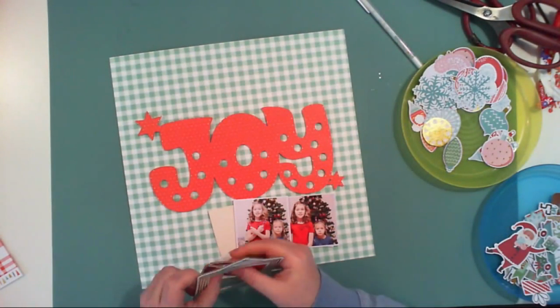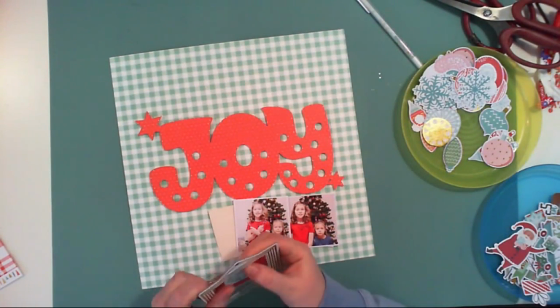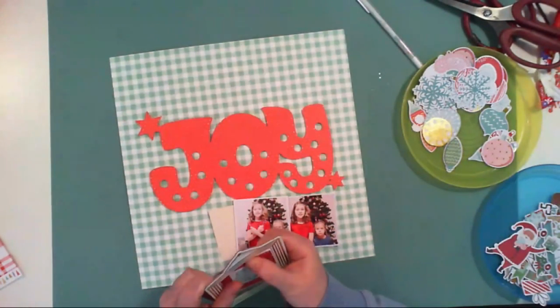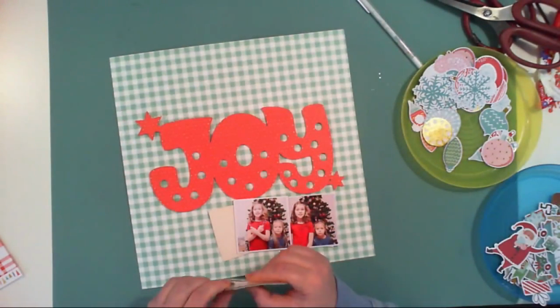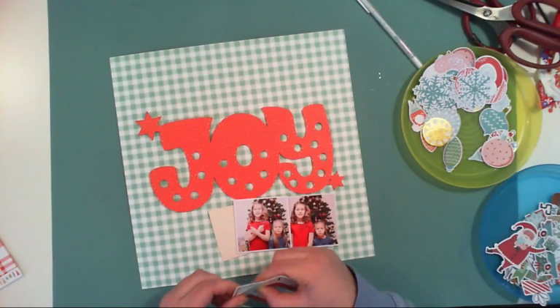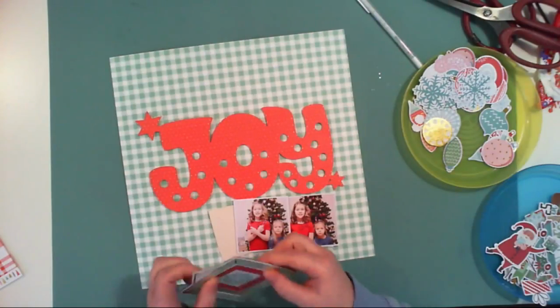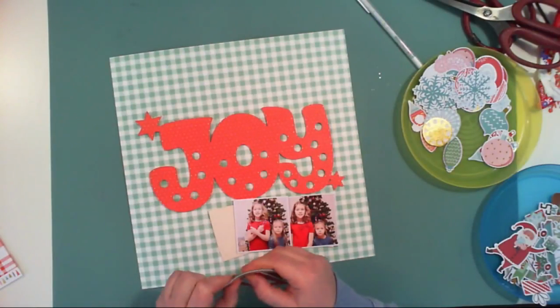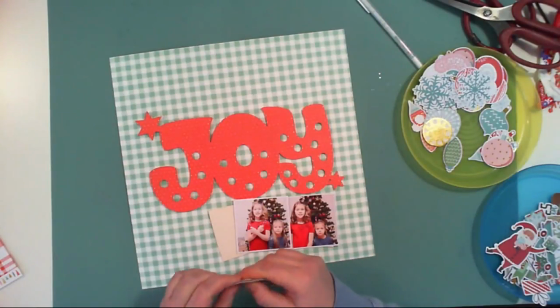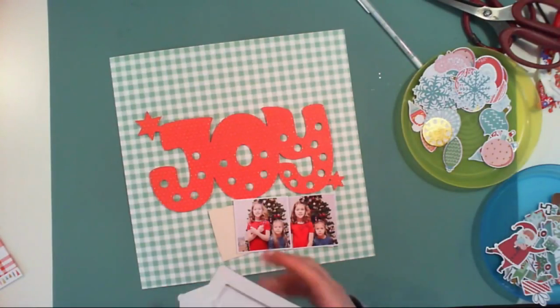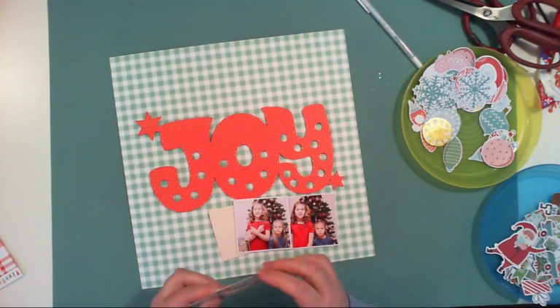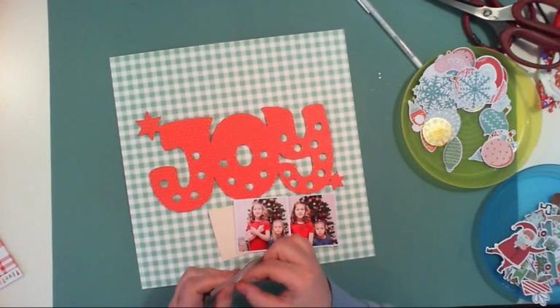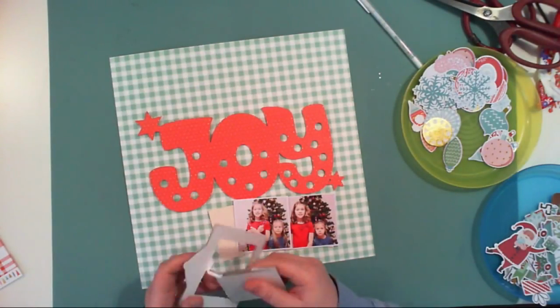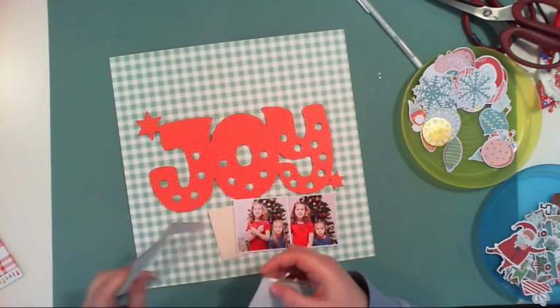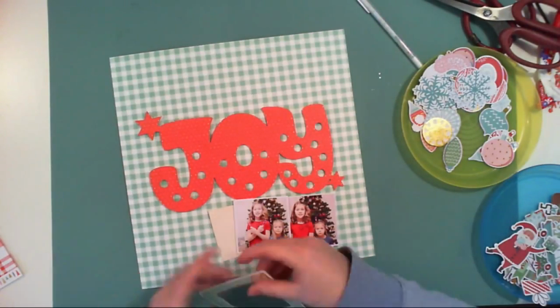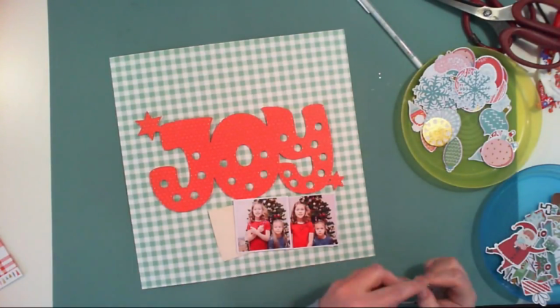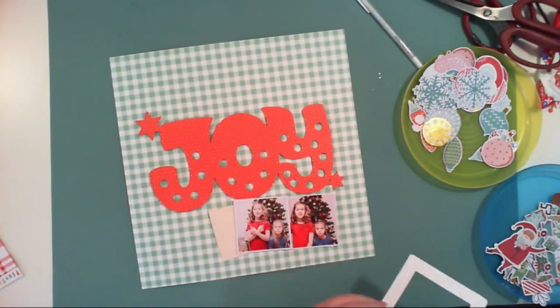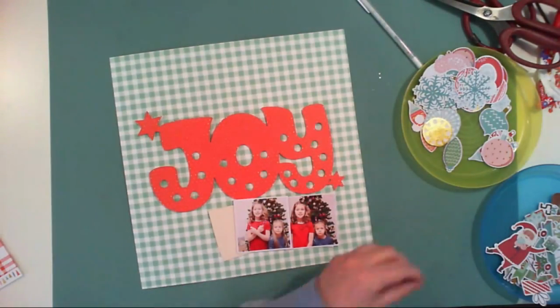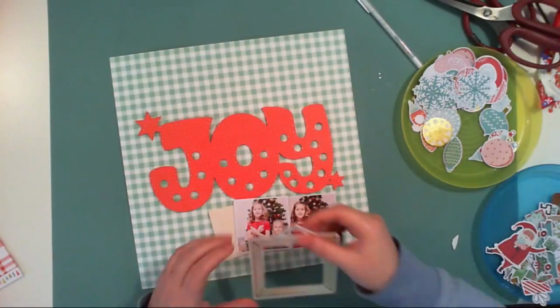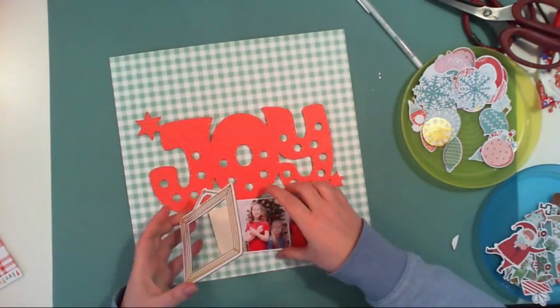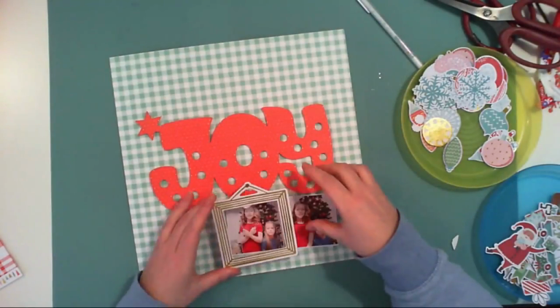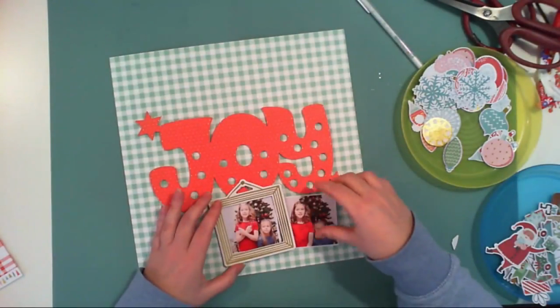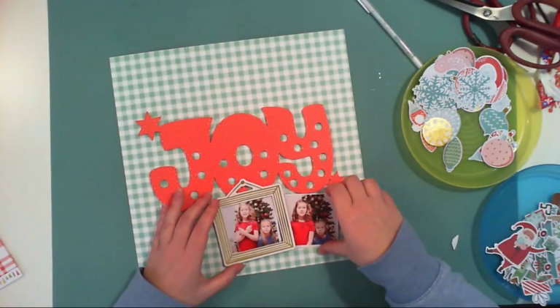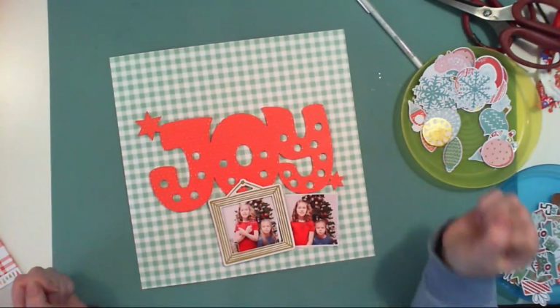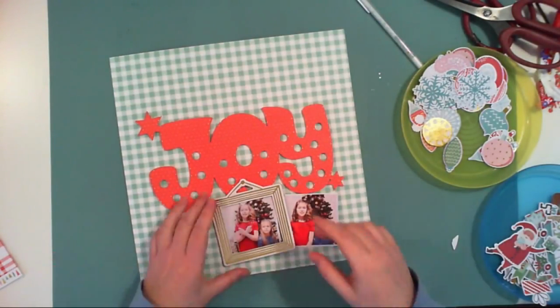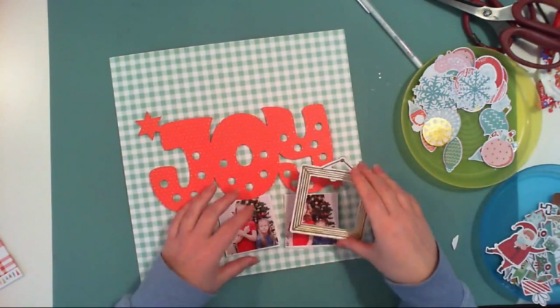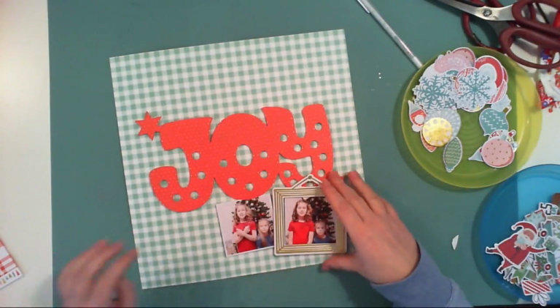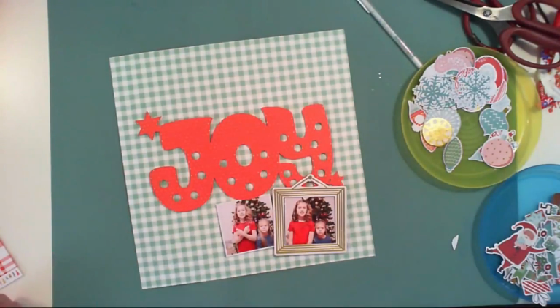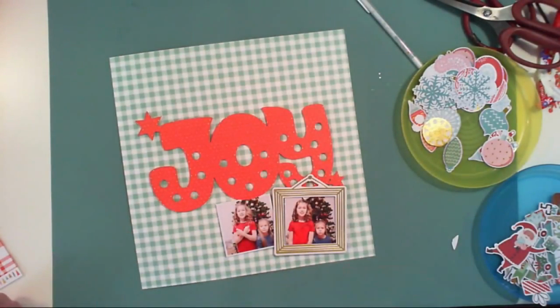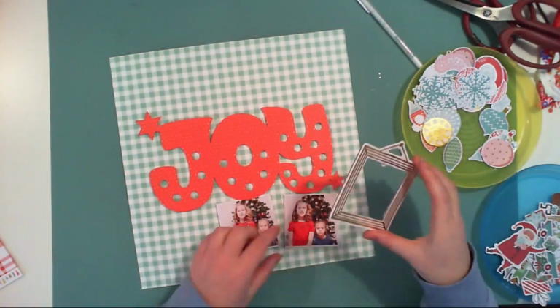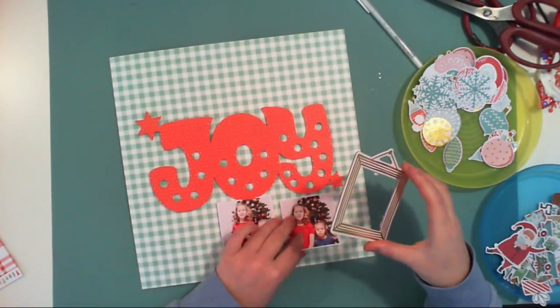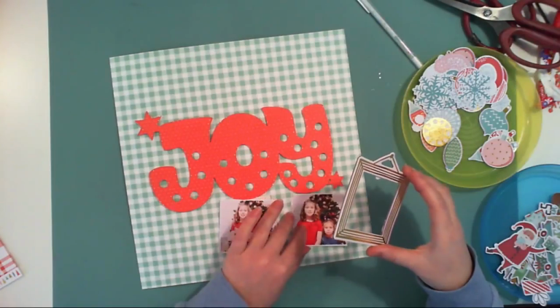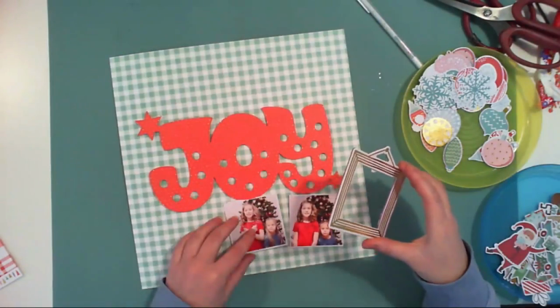It's one of the free cut files for December. Kimberly and Kim did a fantastic job providing you so many free cut files, so you really have a lot to choose from. I will be using two pictures.